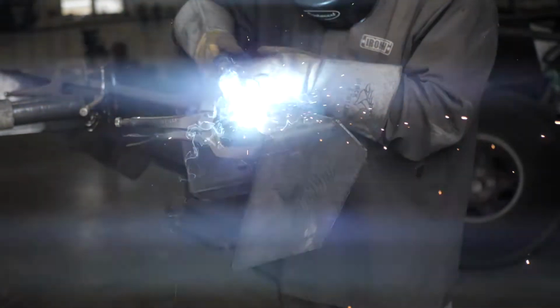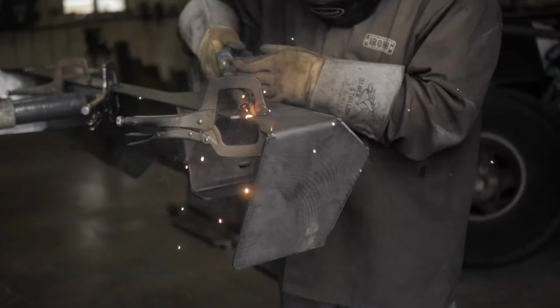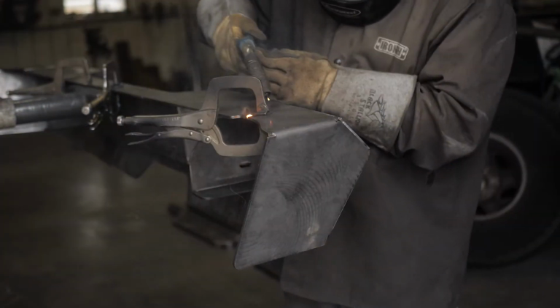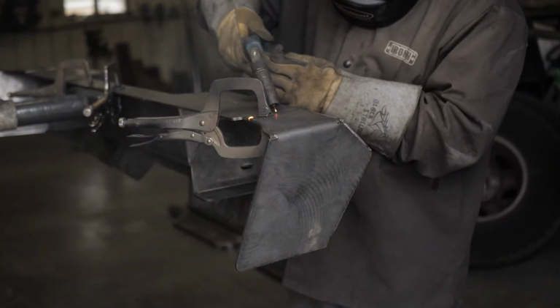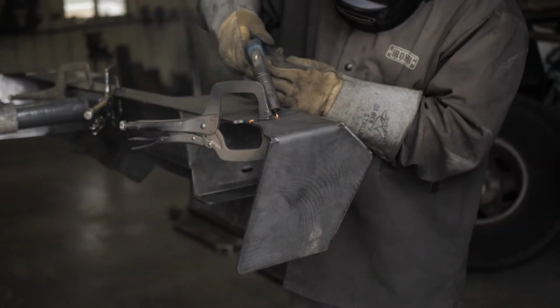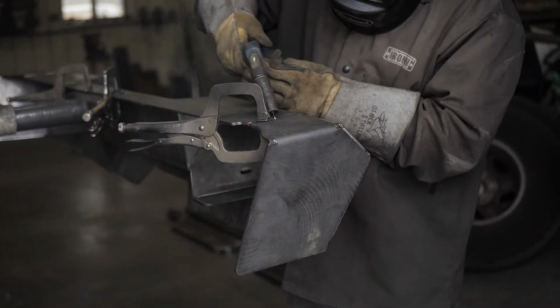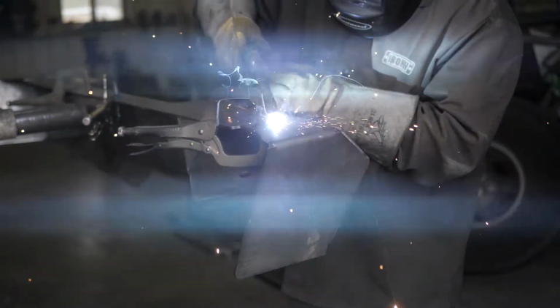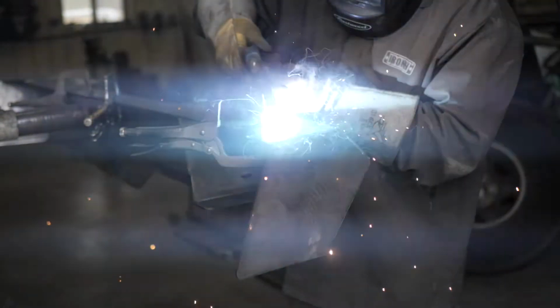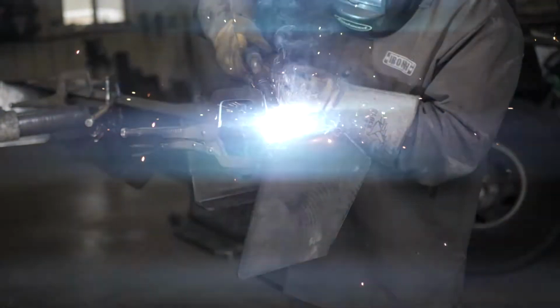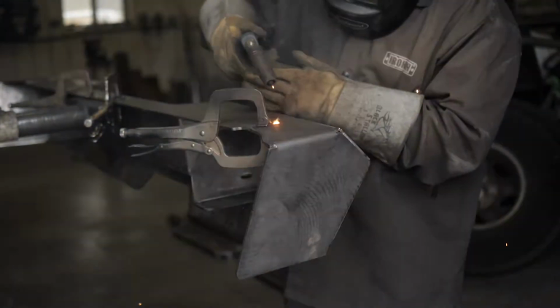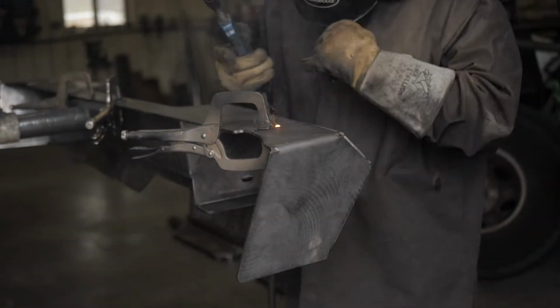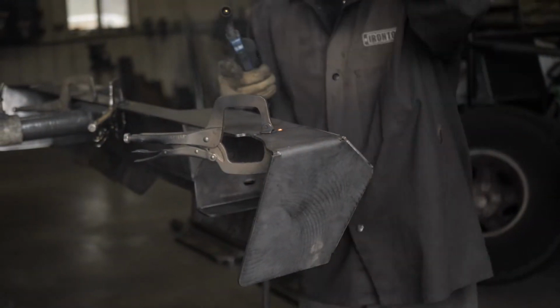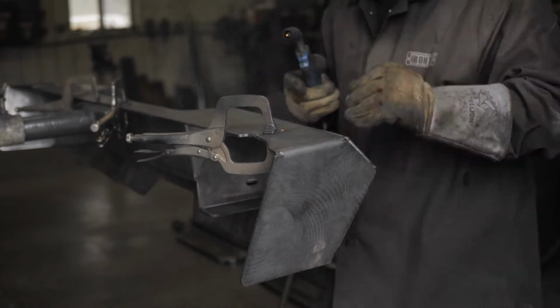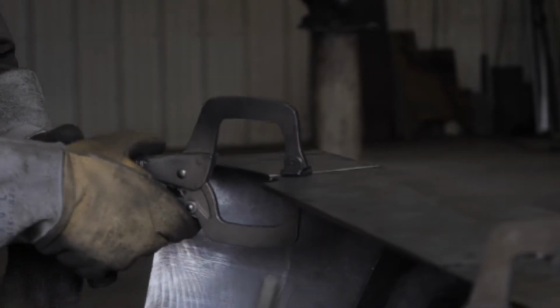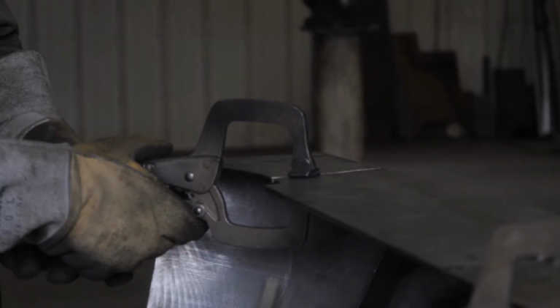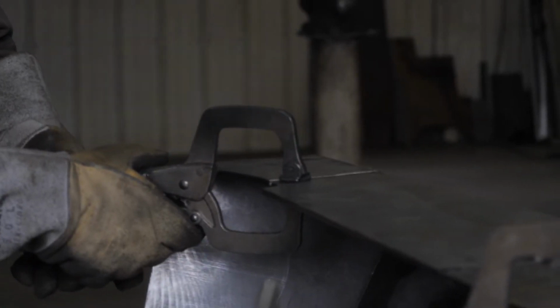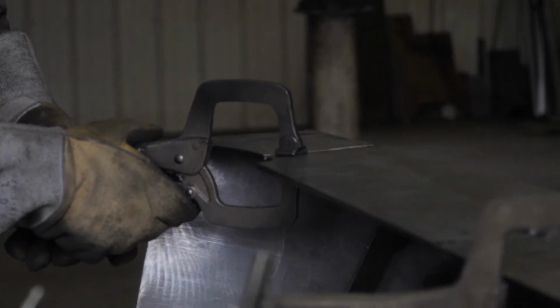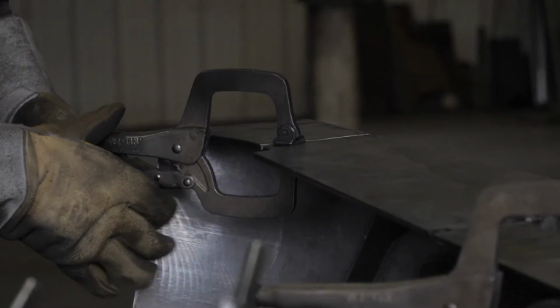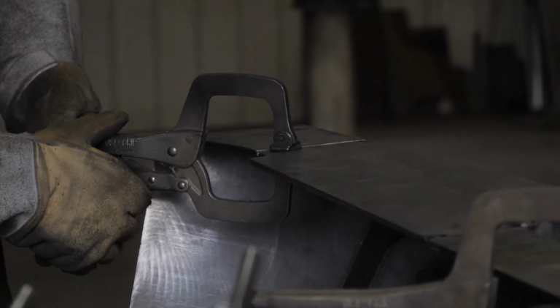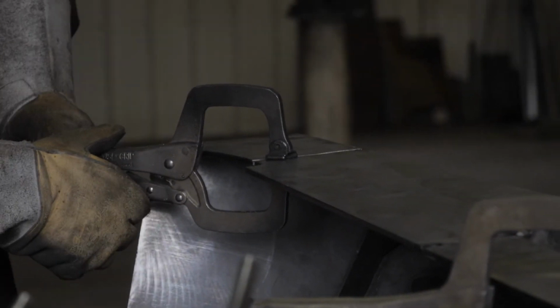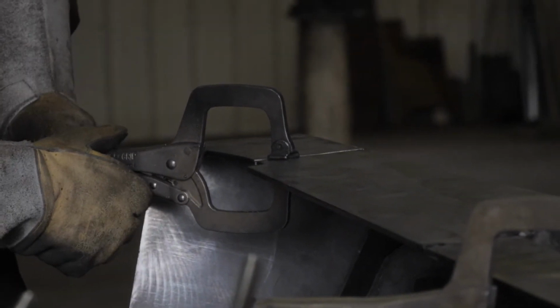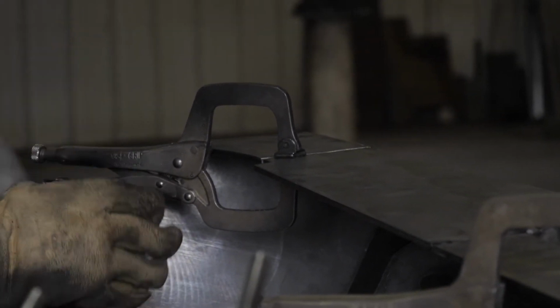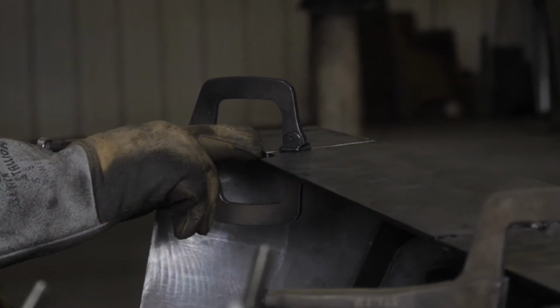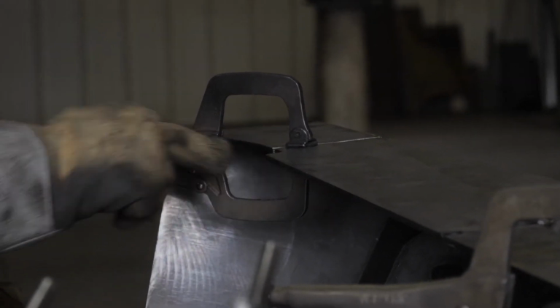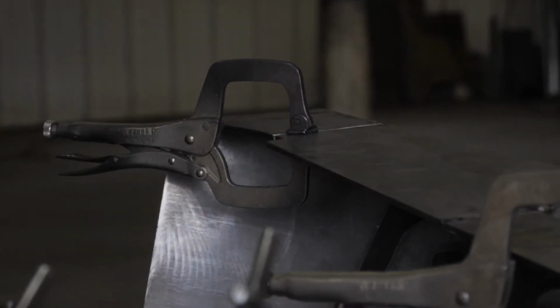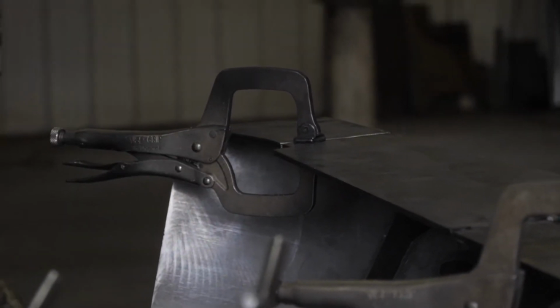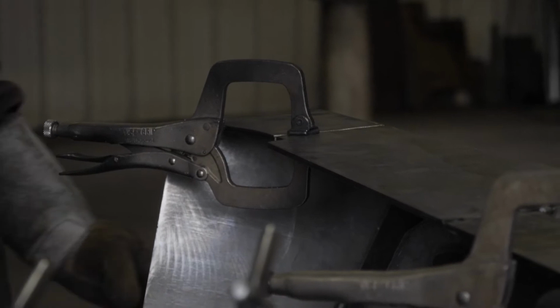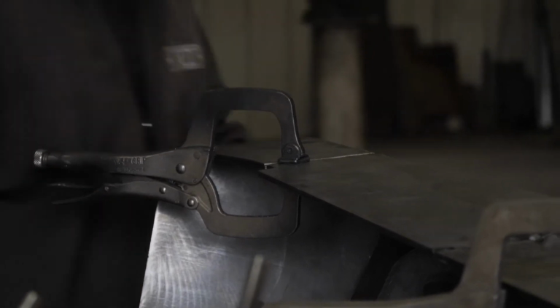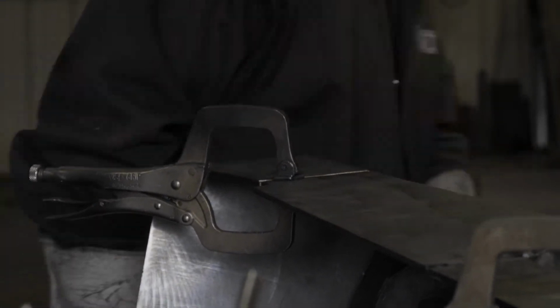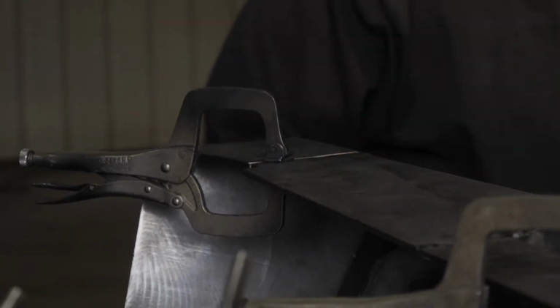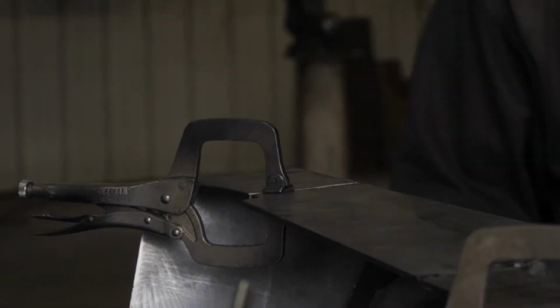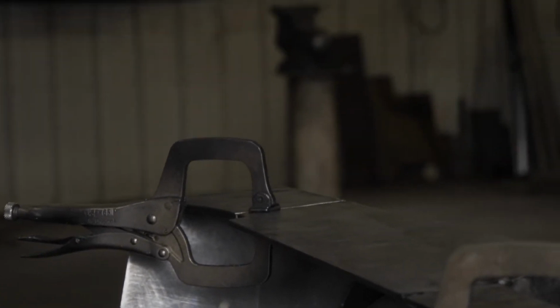When welding cut sections together, make sure that the pieces are flush to provide a clean weld. You may find it easier to tack weld the cut pieces flush together prior to final welding.